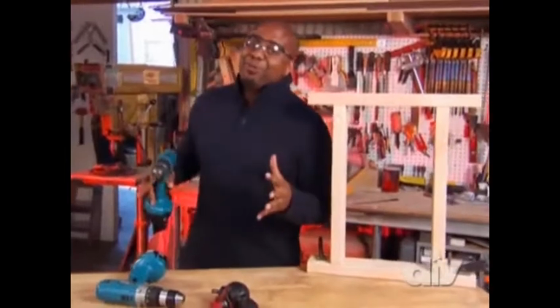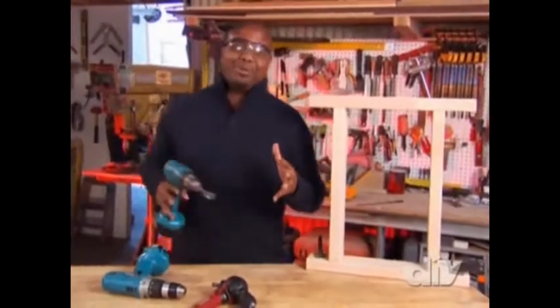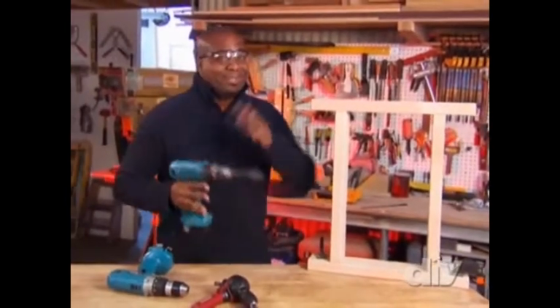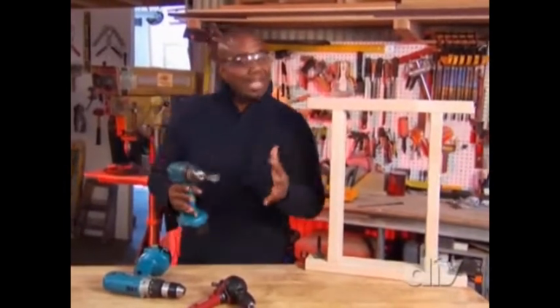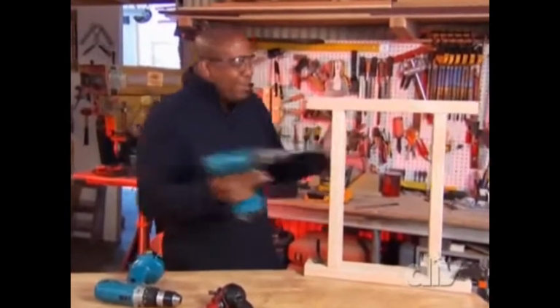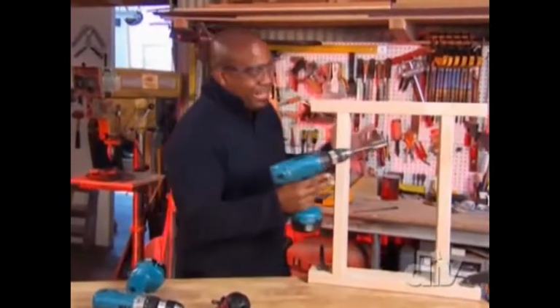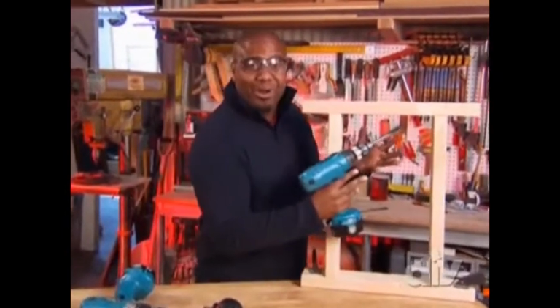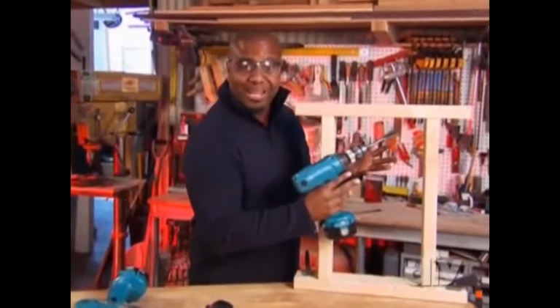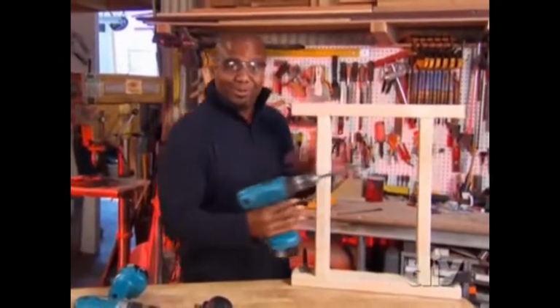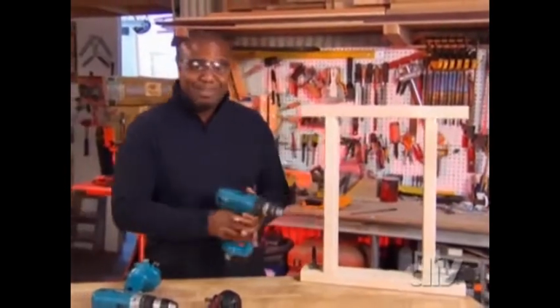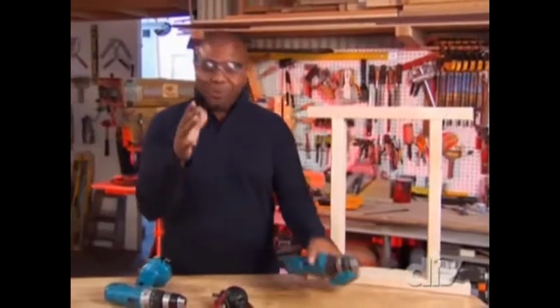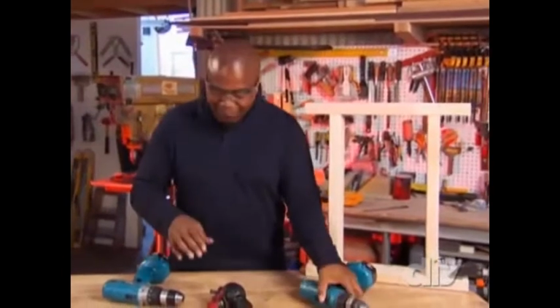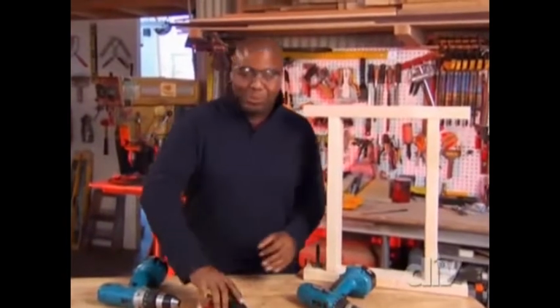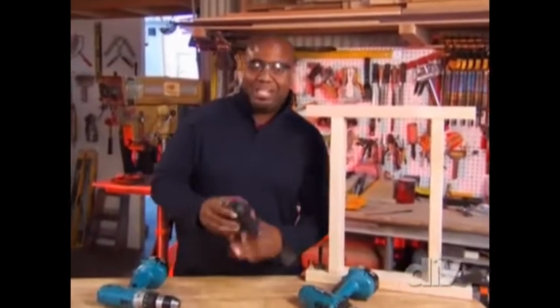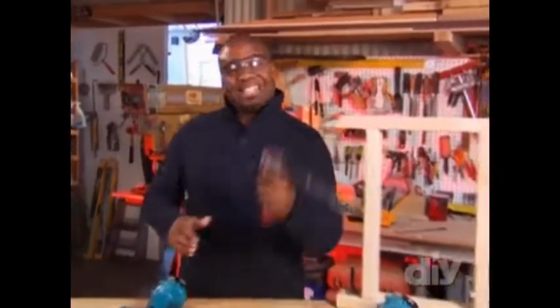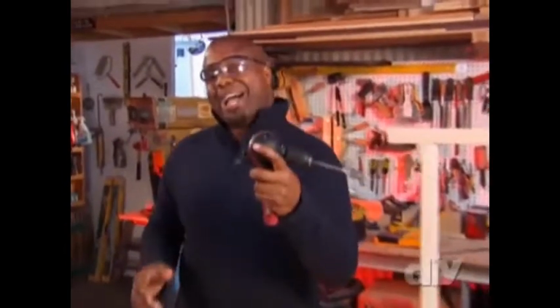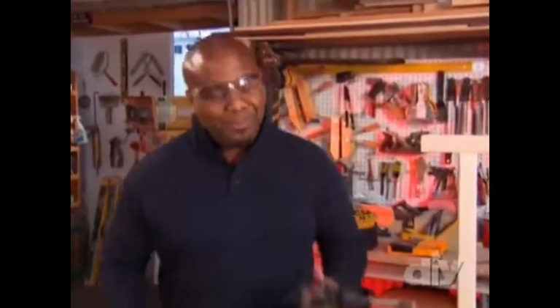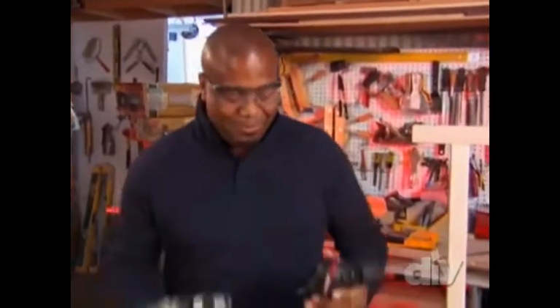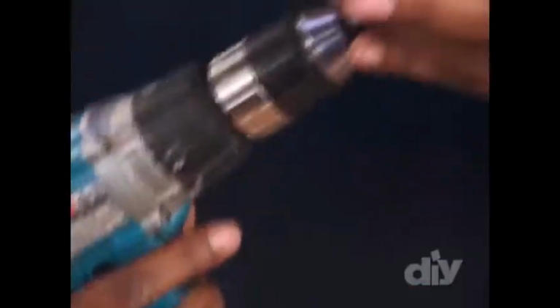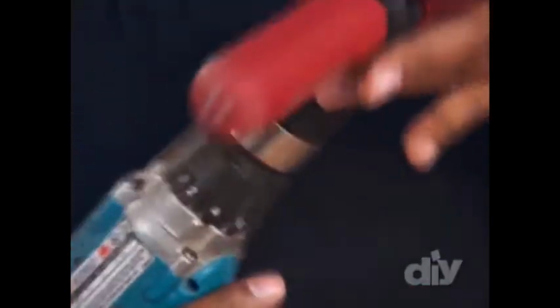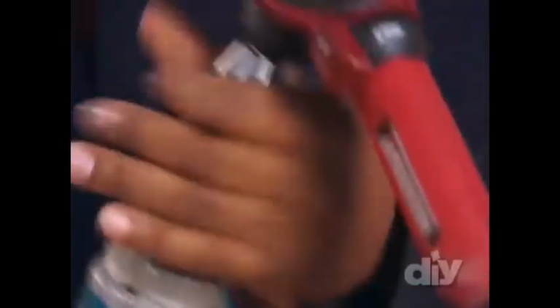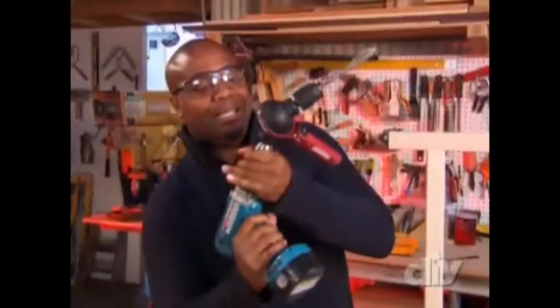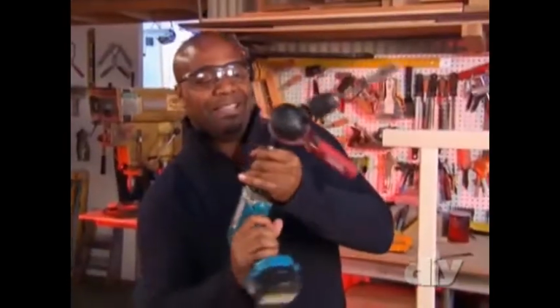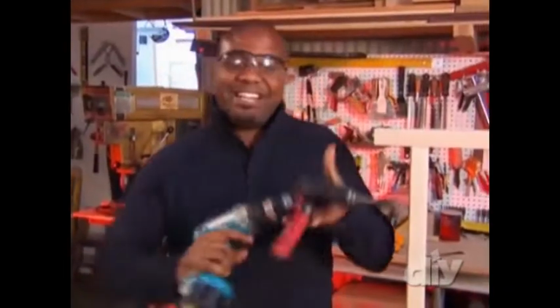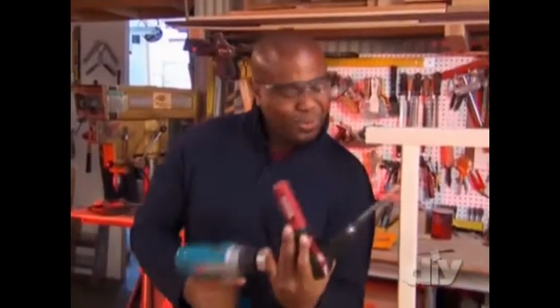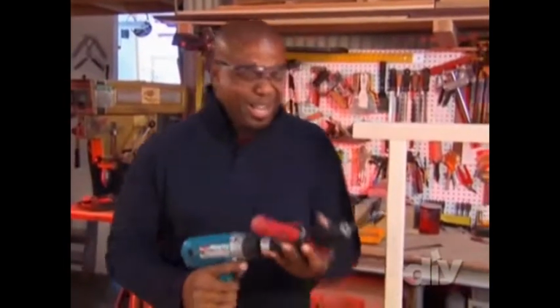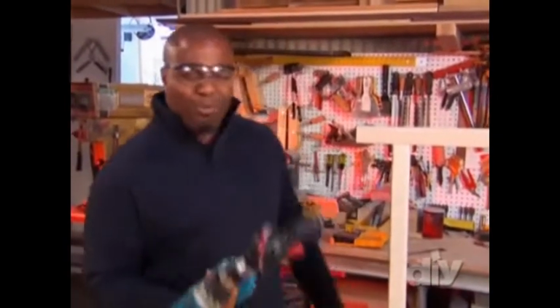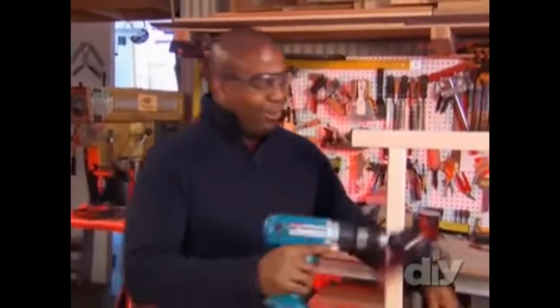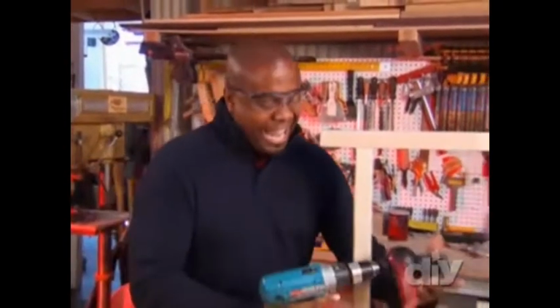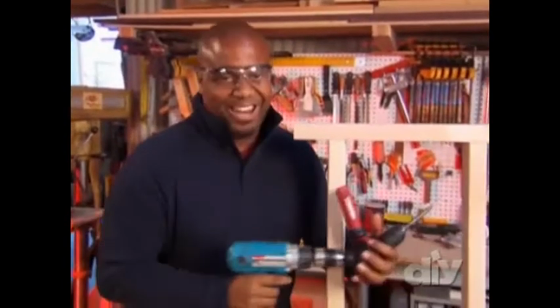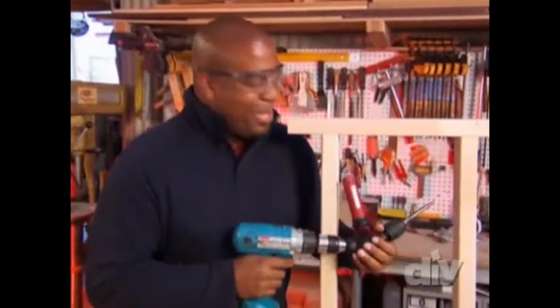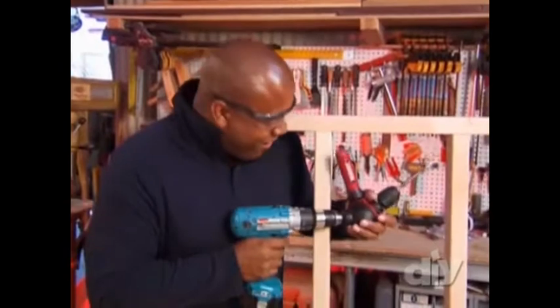Power drills are great, but sometimes it can be hard to get them where you need them. And that's where our number five tool comes in — it's the Miles Craft Orbiter. You just pop it on like this, and now you can twist it, move it, turn it, and get it all up in there.